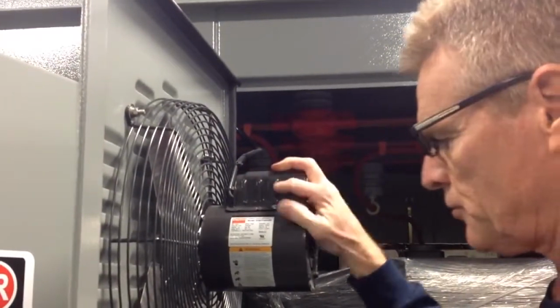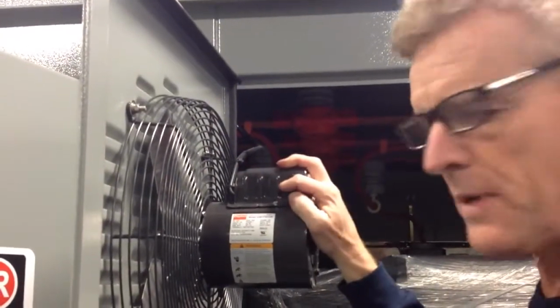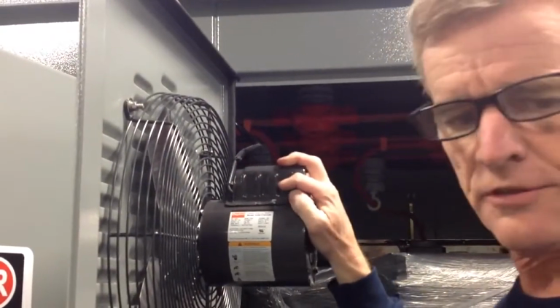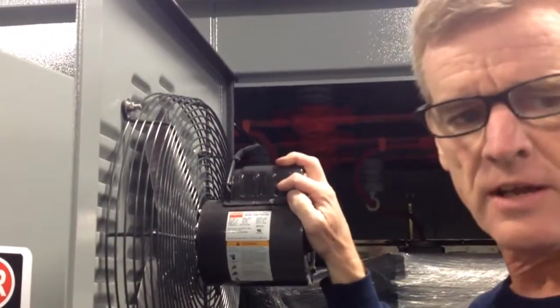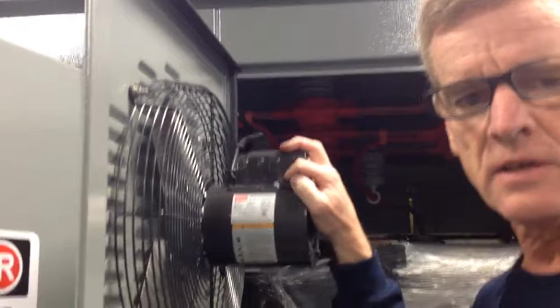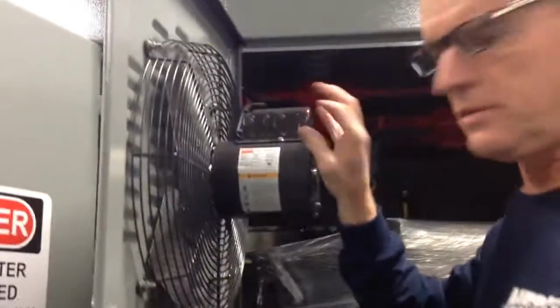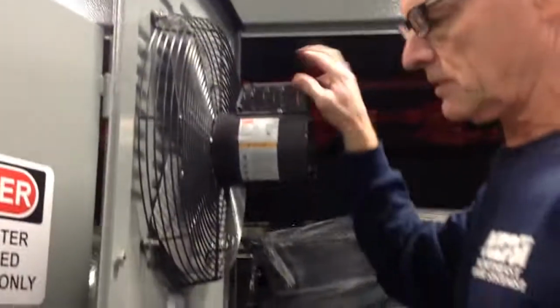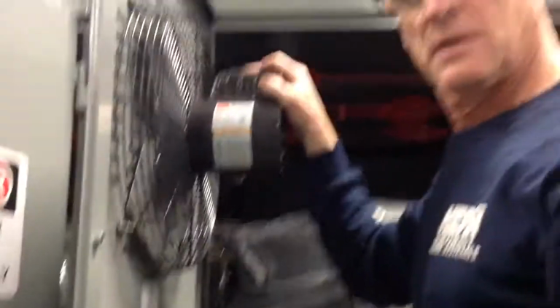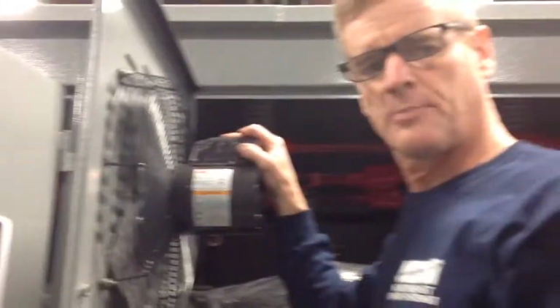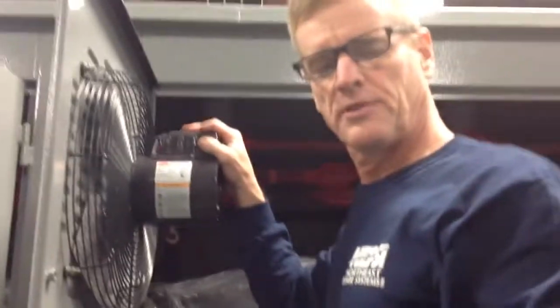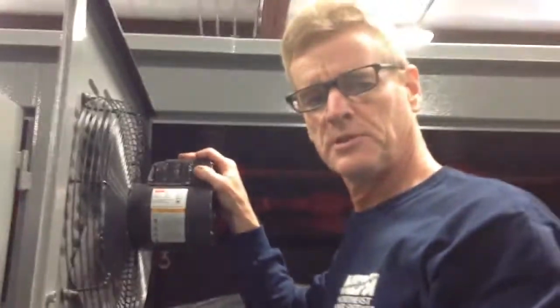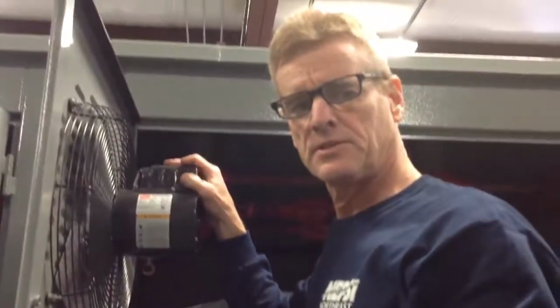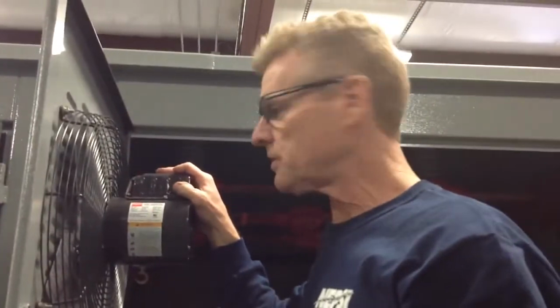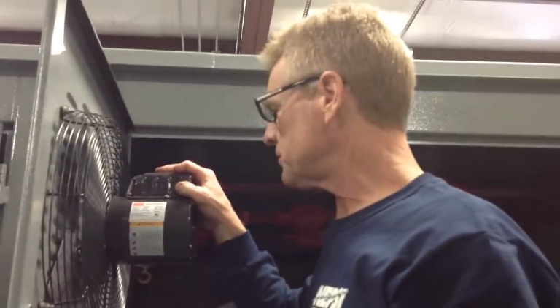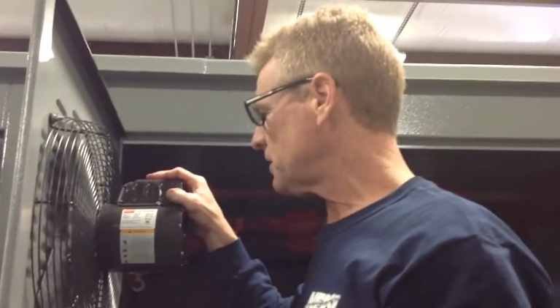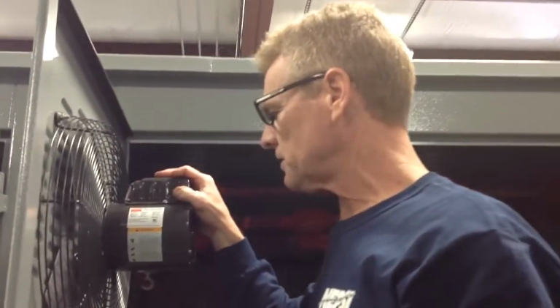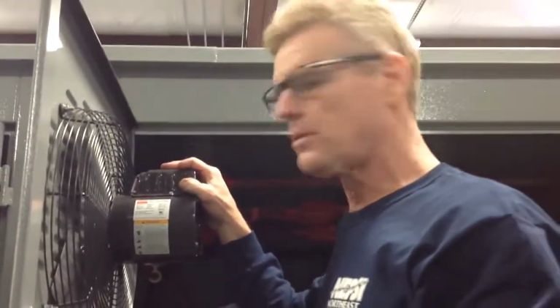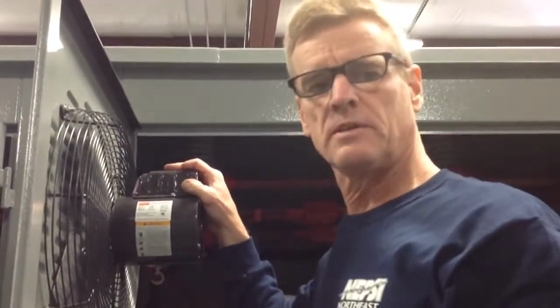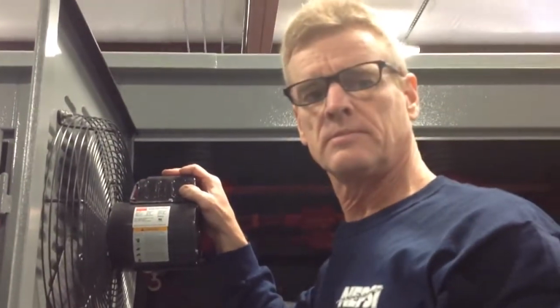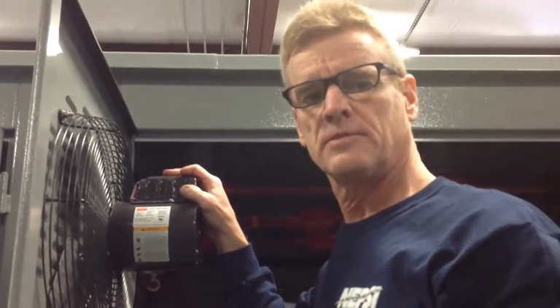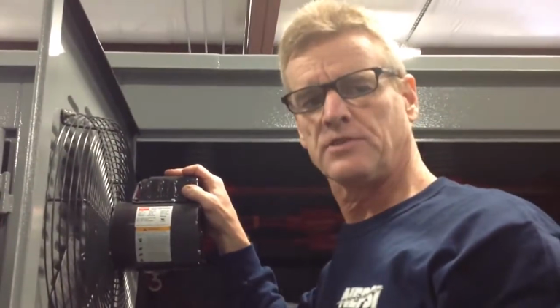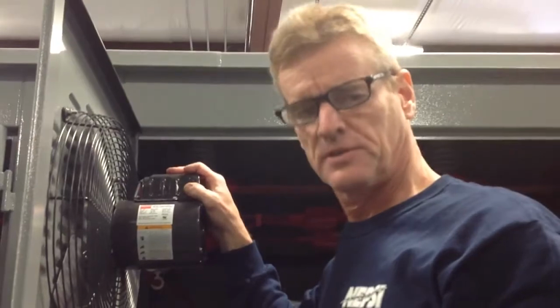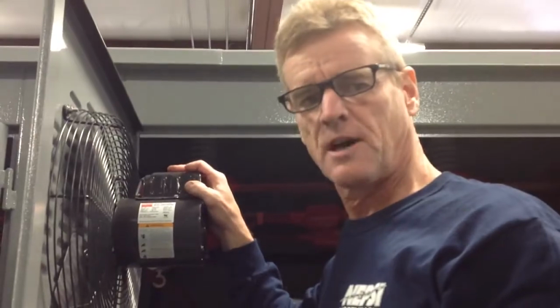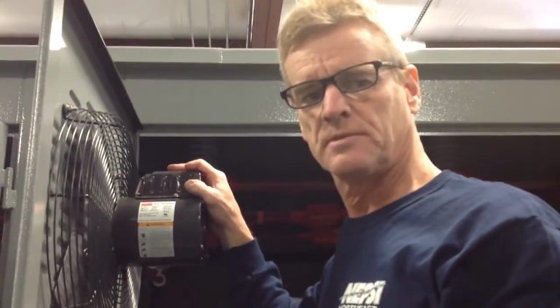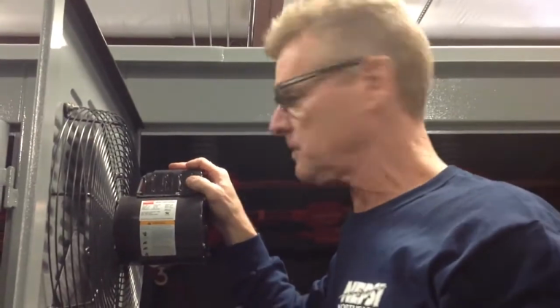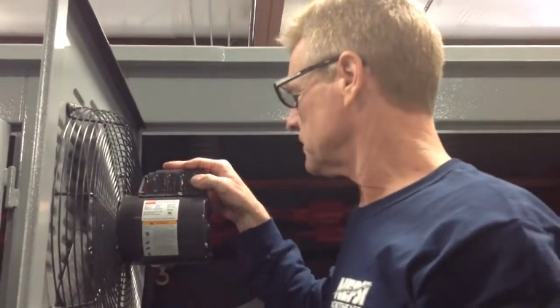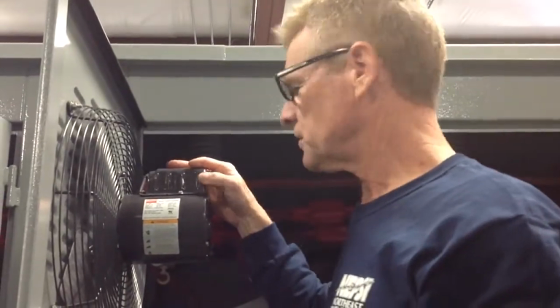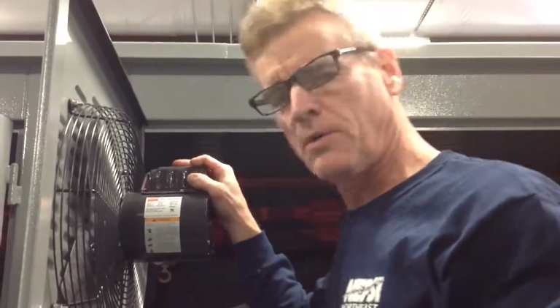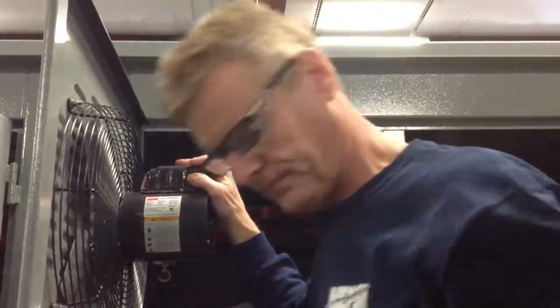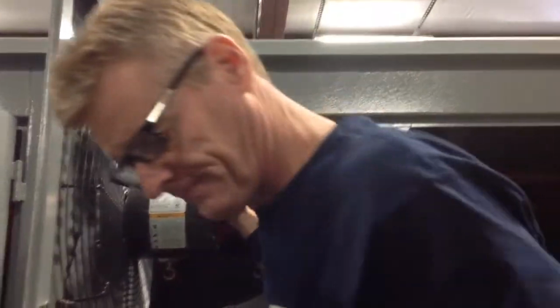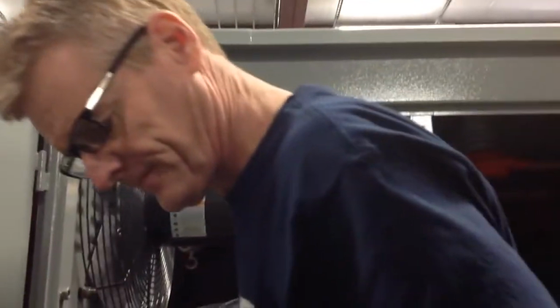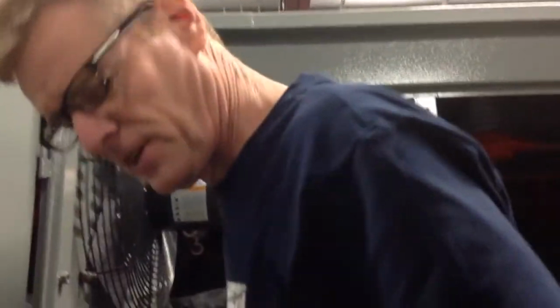Restore power to the fan, then operate the thermostat so that you confirm that the fan starts and stops, and you're good to go. That's it.